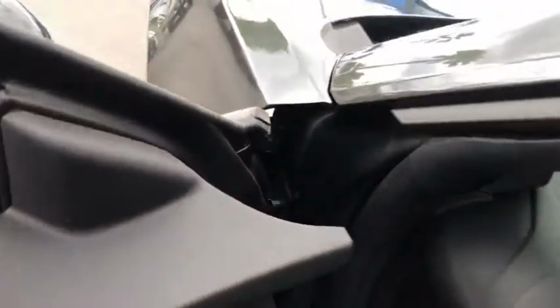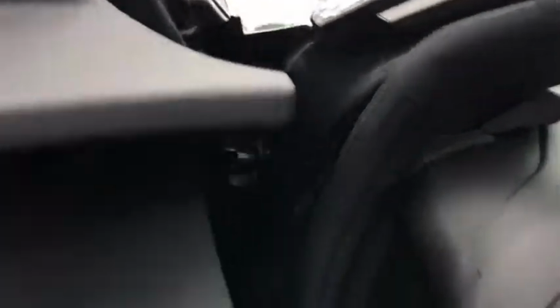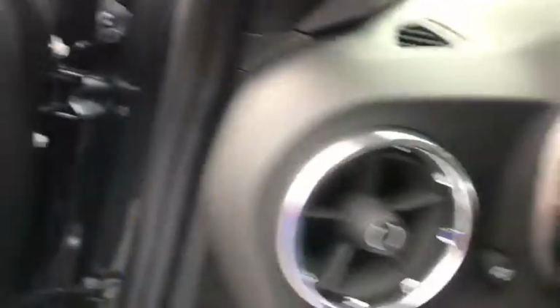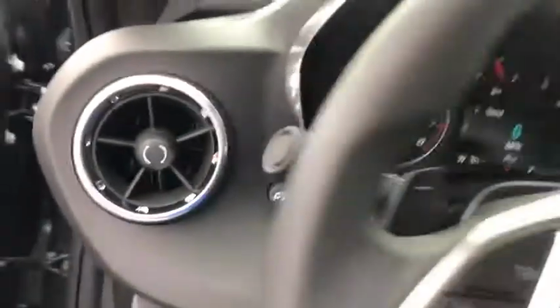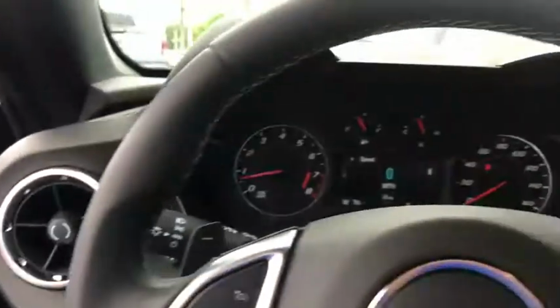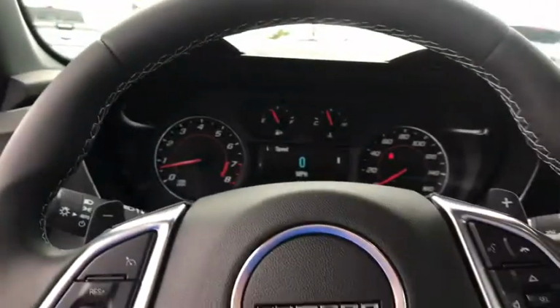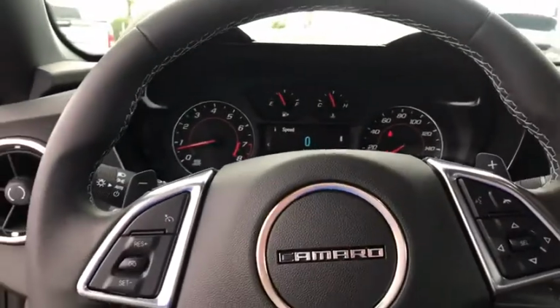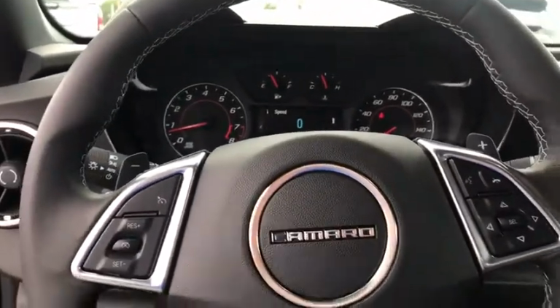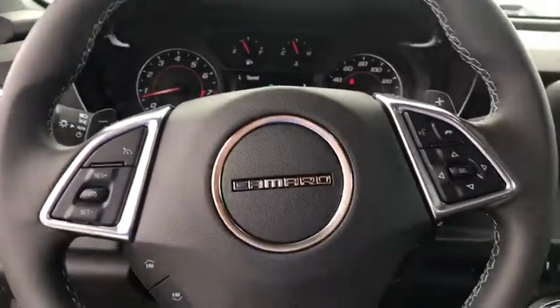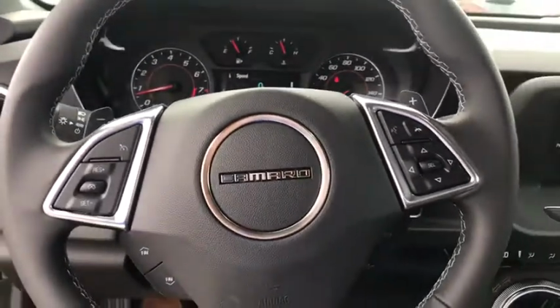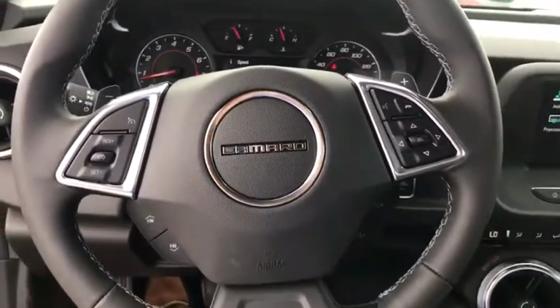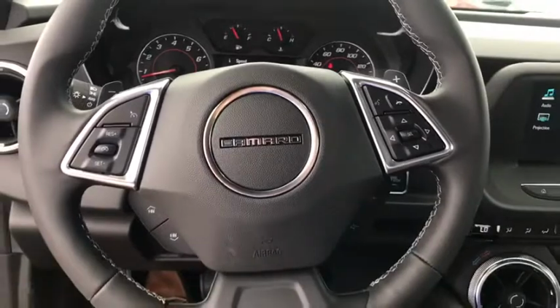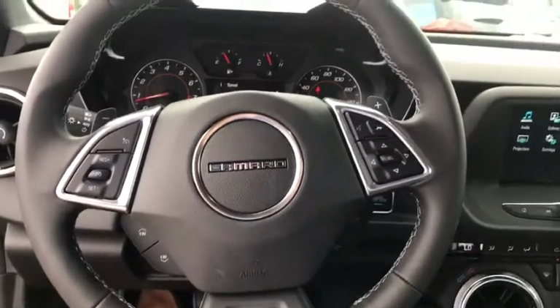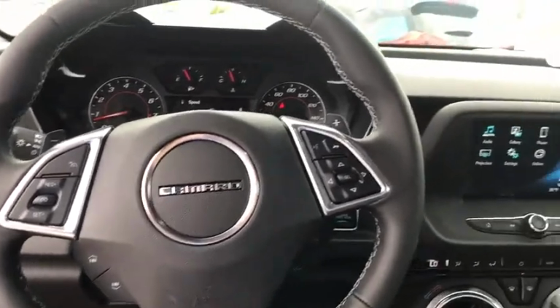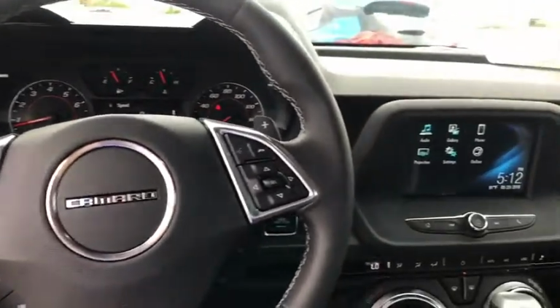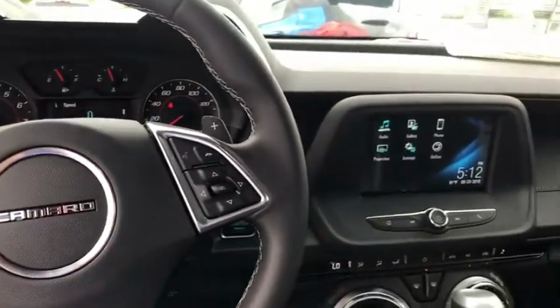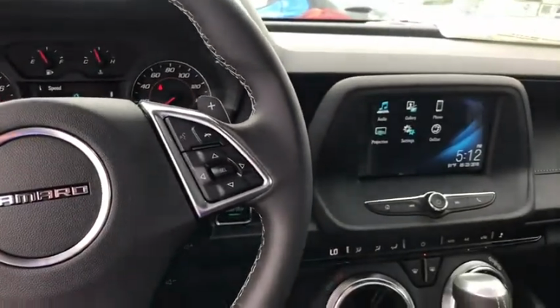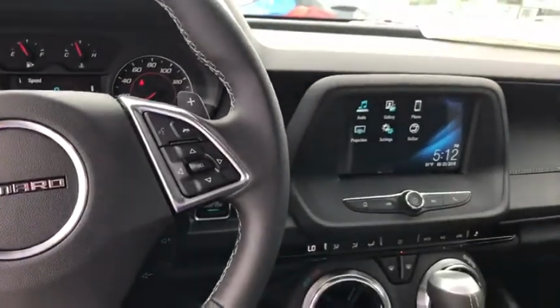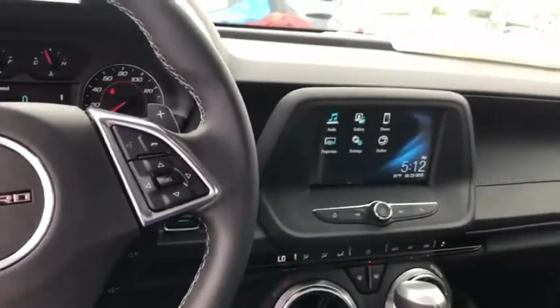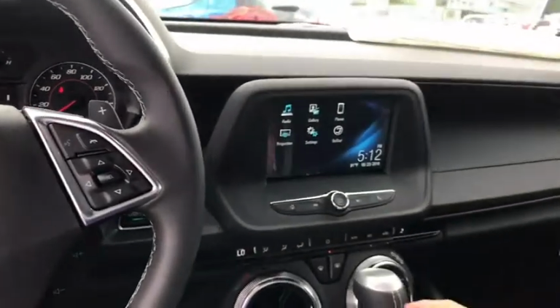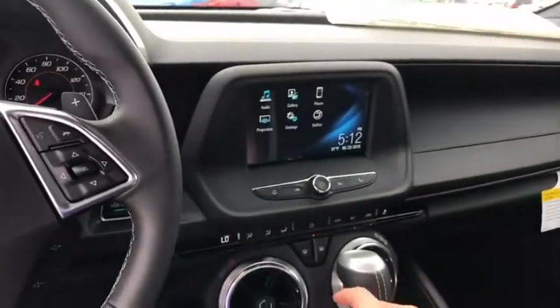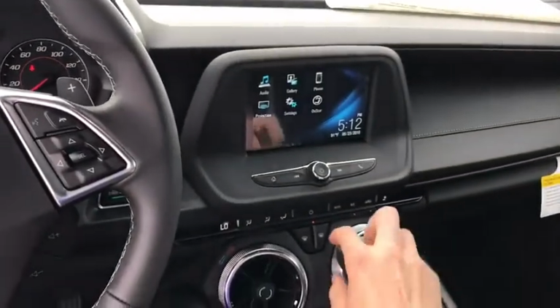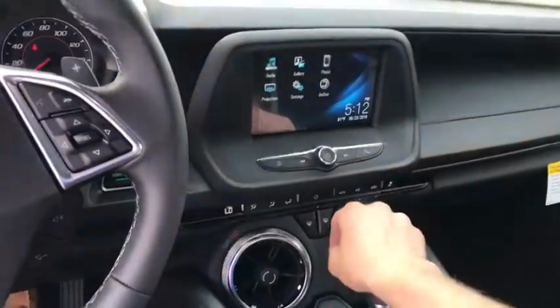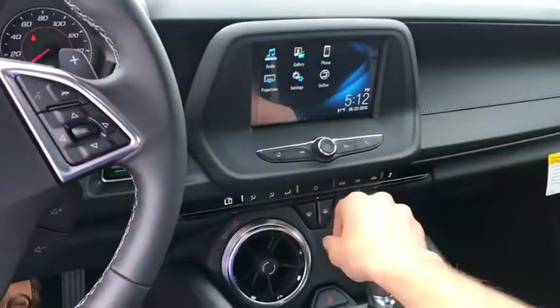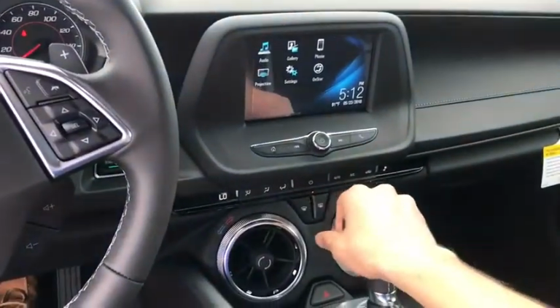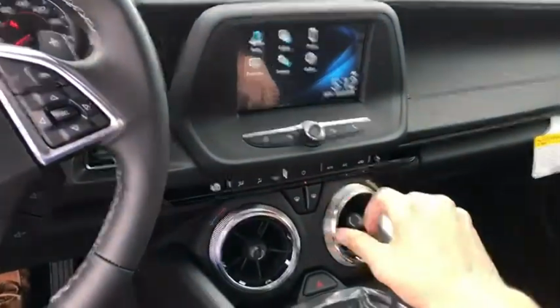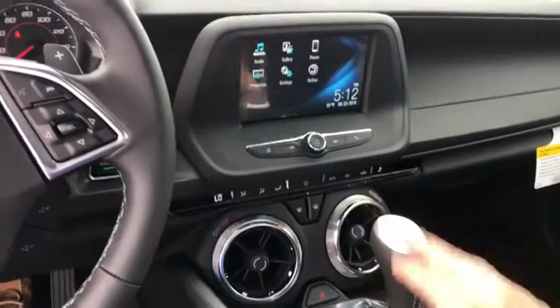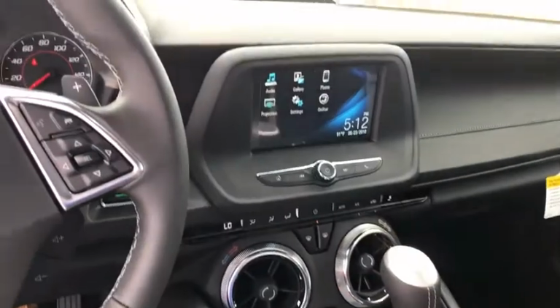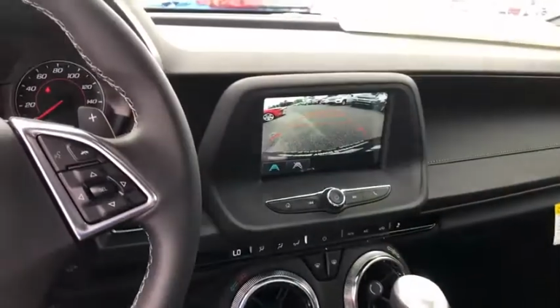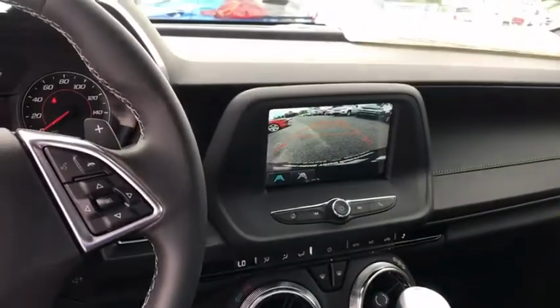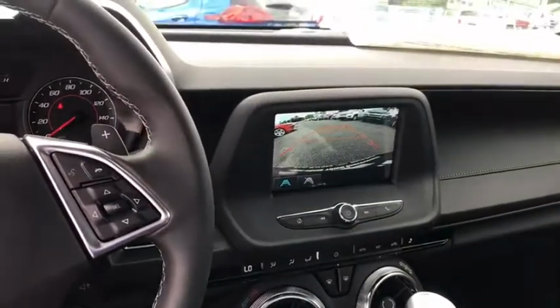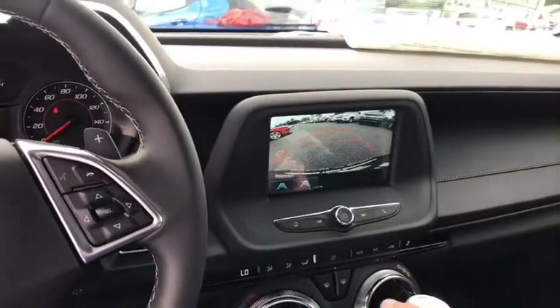Panic alarm, remote keyless entry, power driver's seat, front reading lamps. This vehicle offers reliability and good looks at a great price. So come in and take a test drive today.